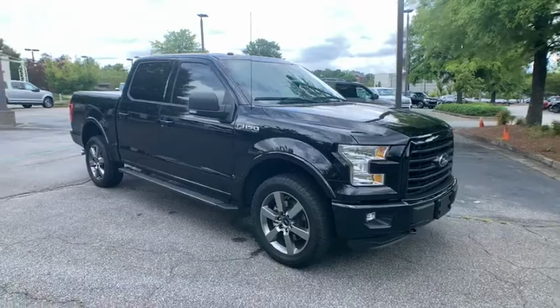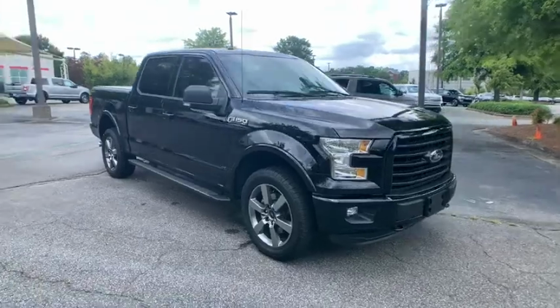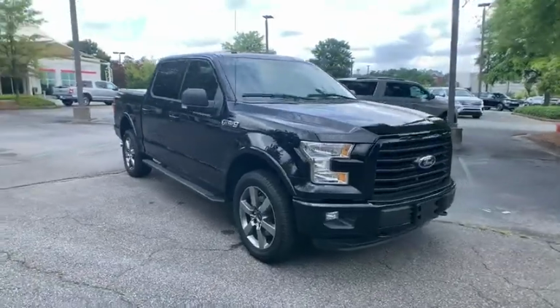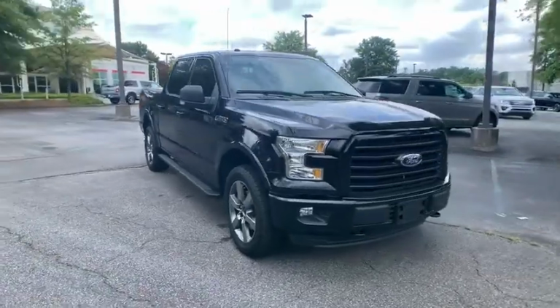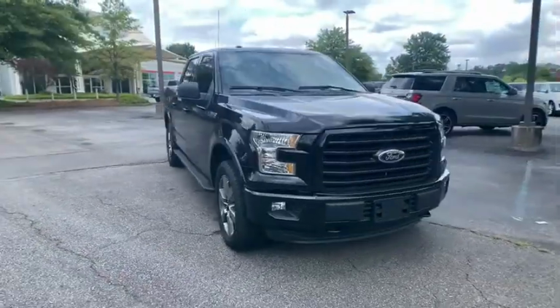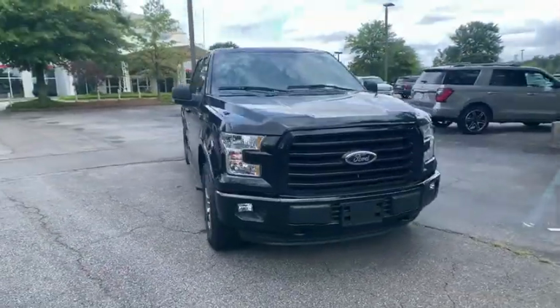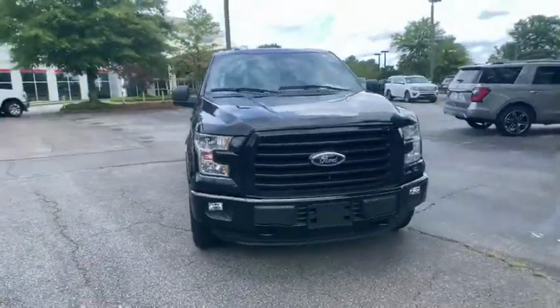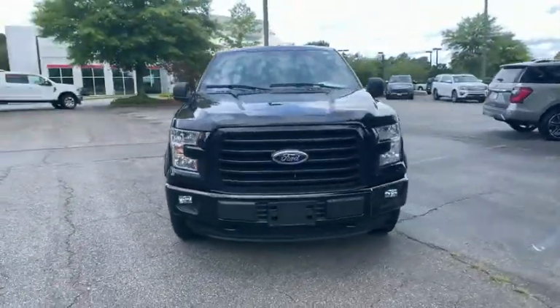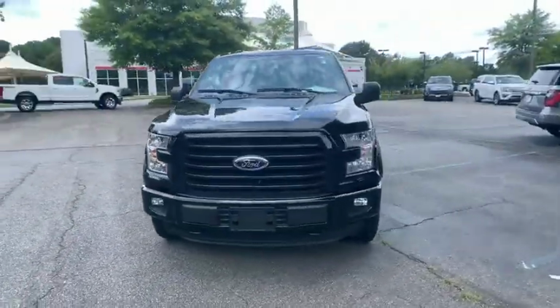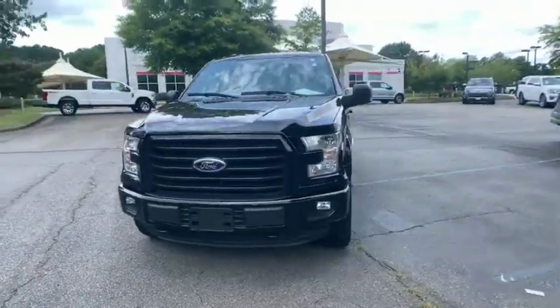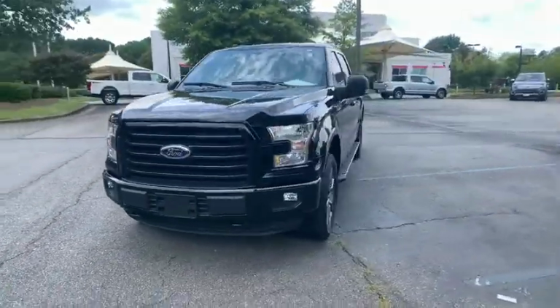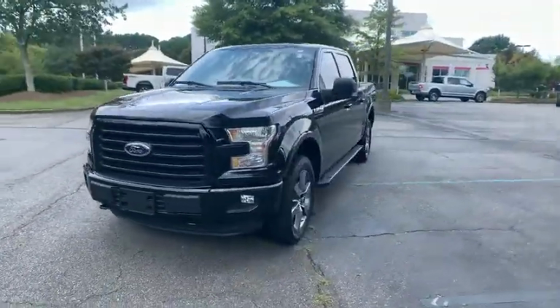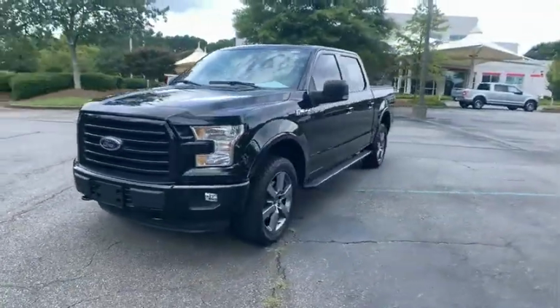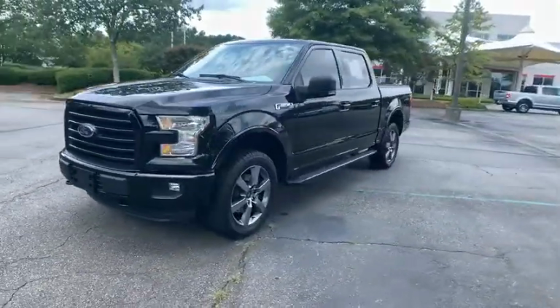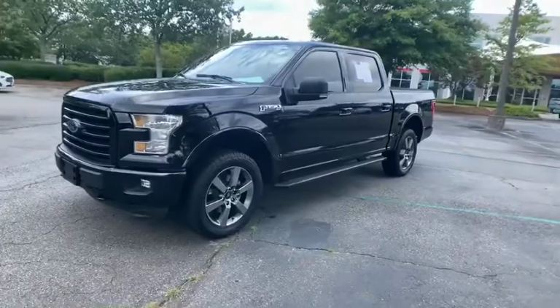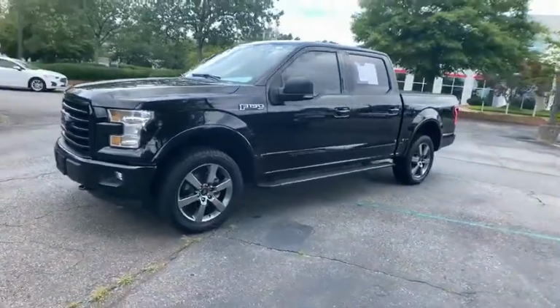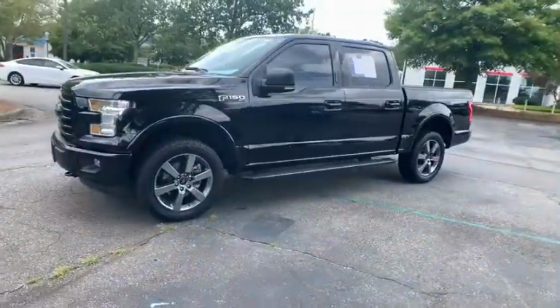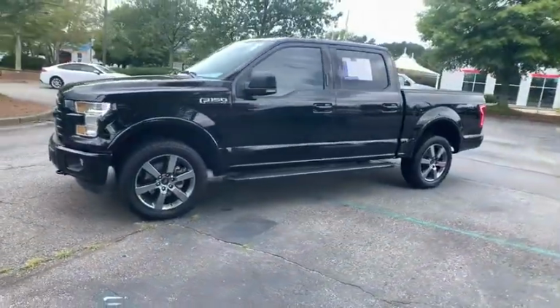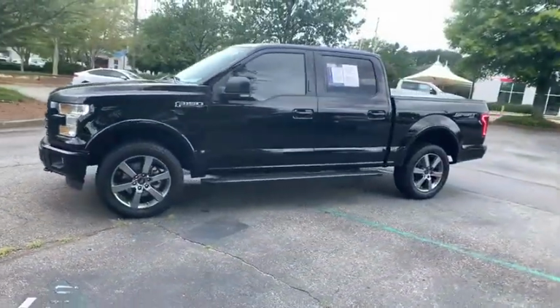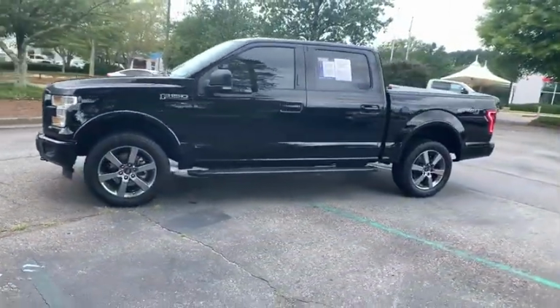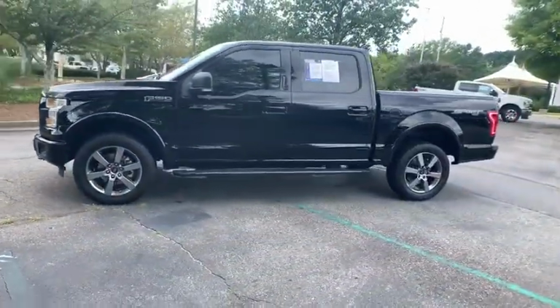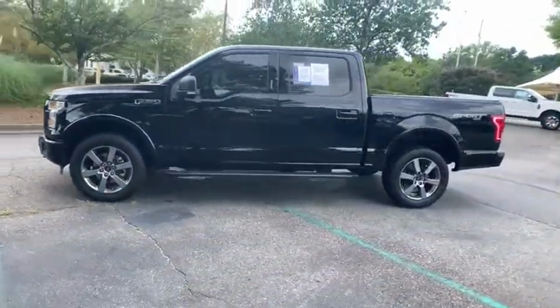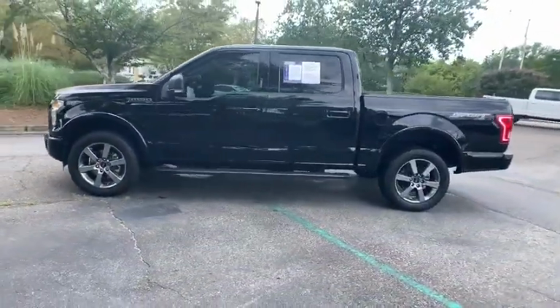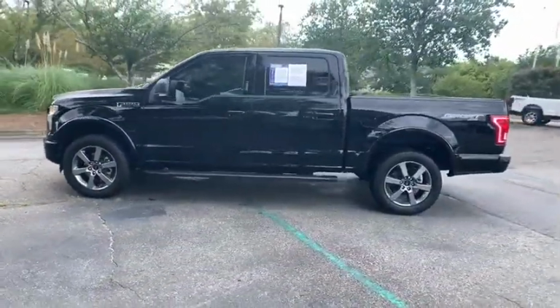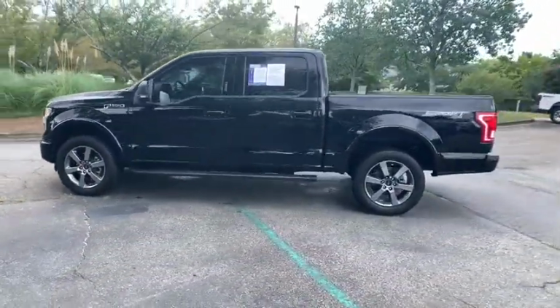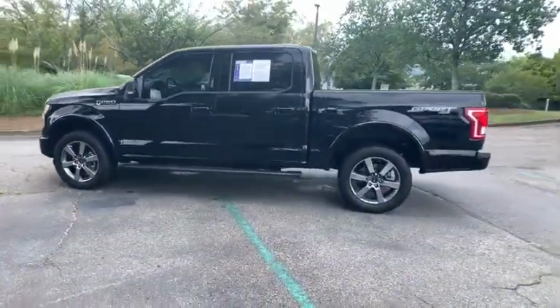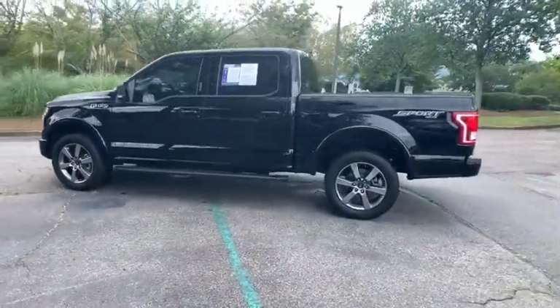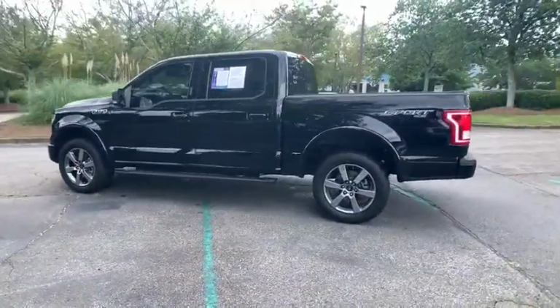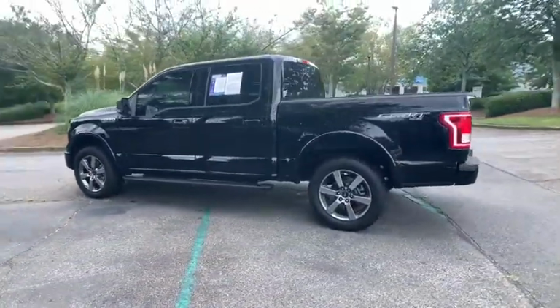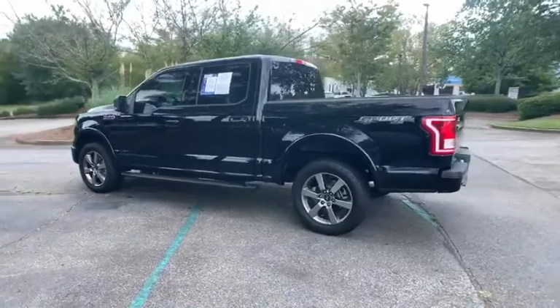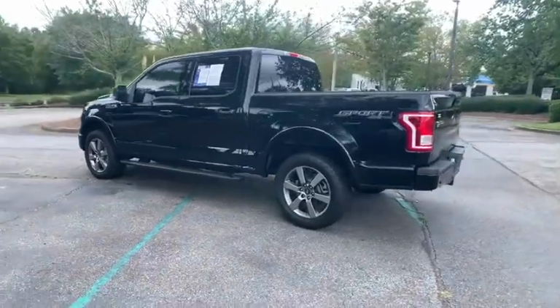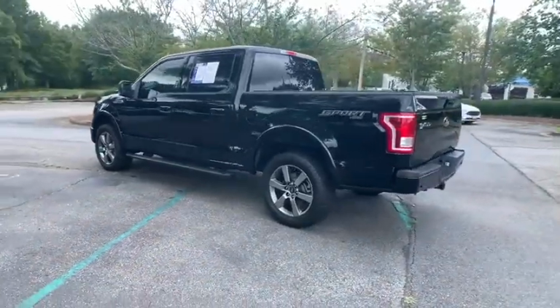Stop by and take a look at the 2016 Ford F-150. A Ford F-150 knows how to handle any situation. It's built to follow orders. No whining.